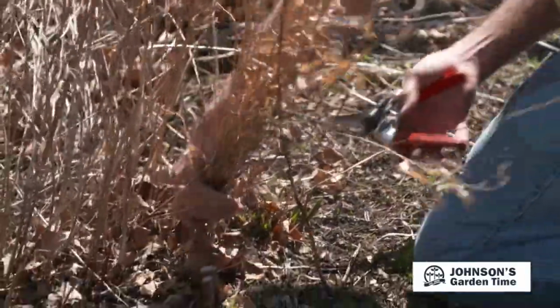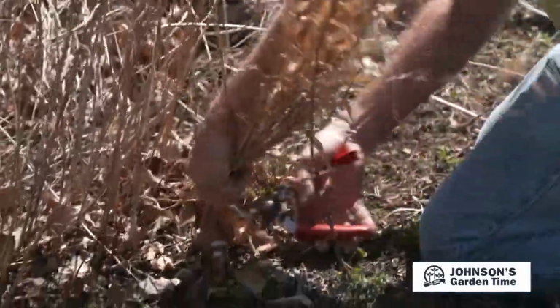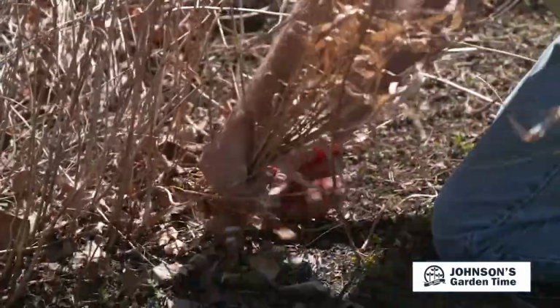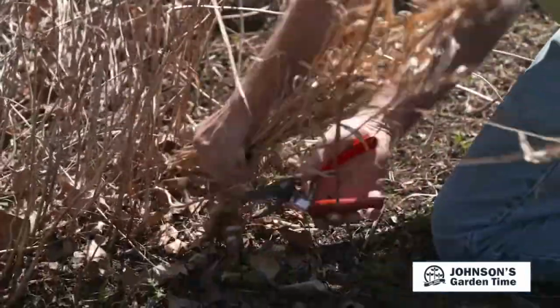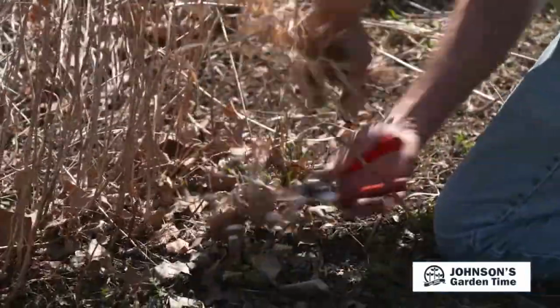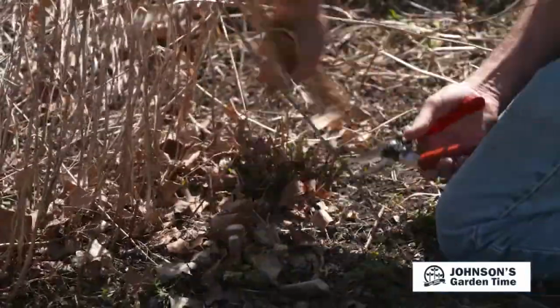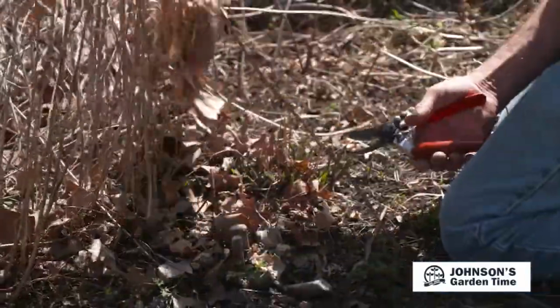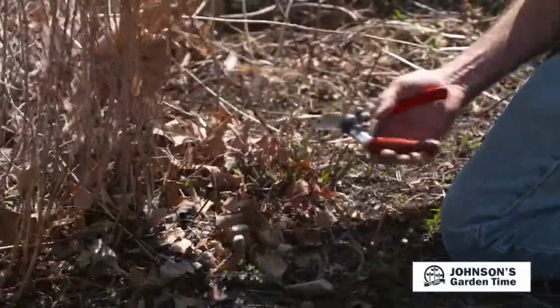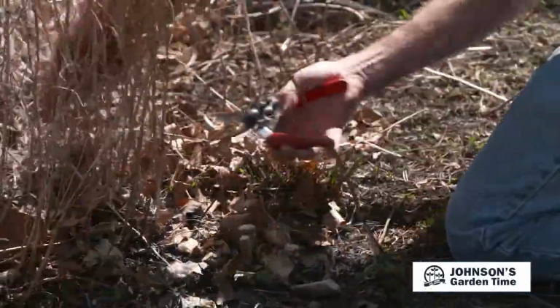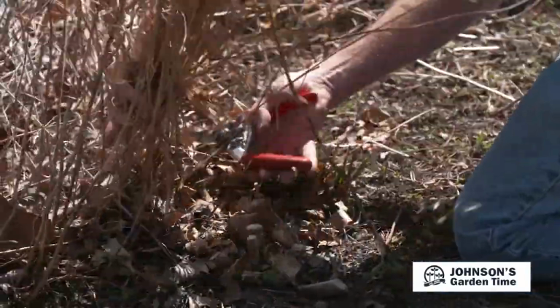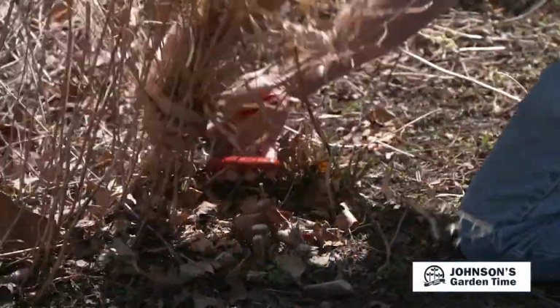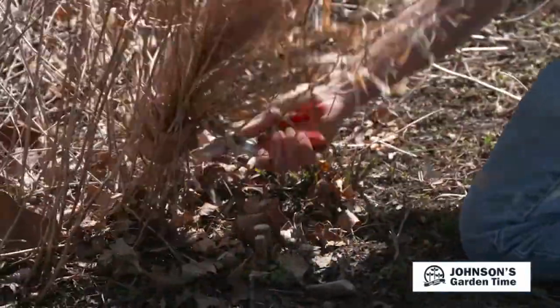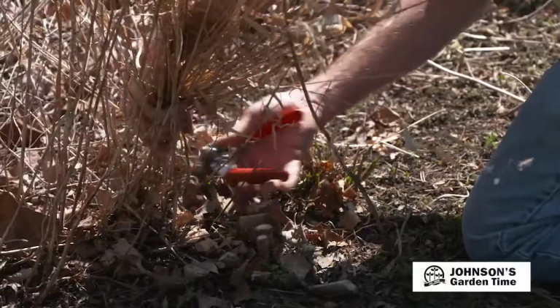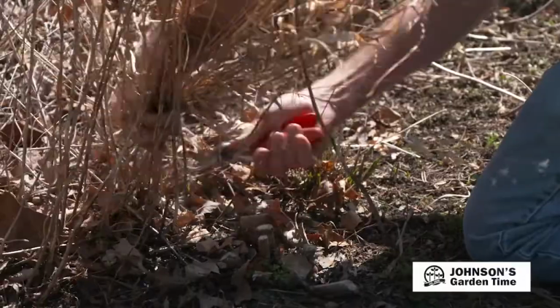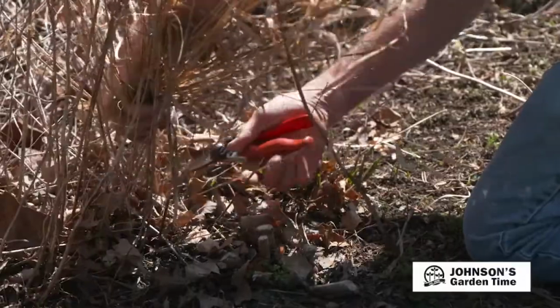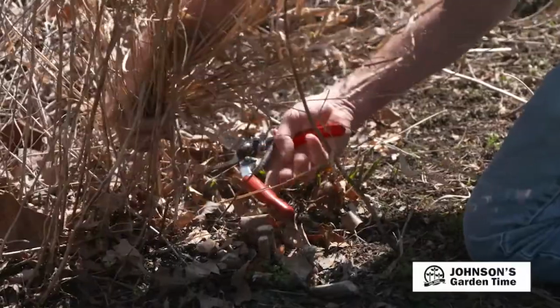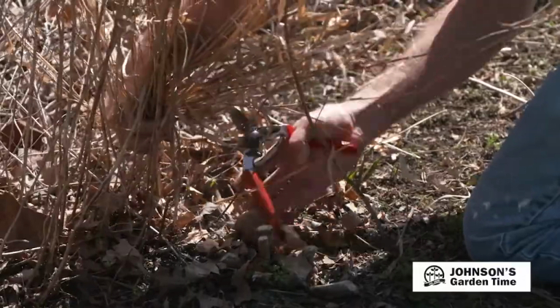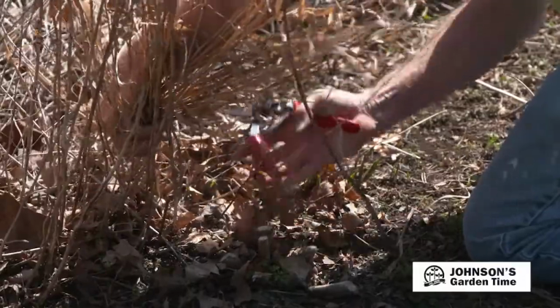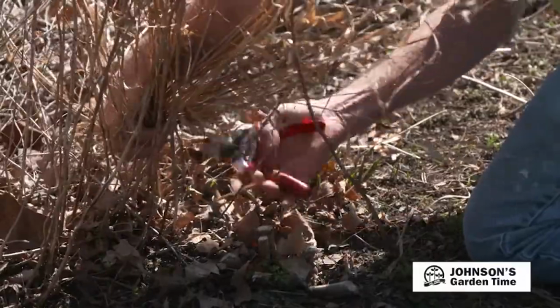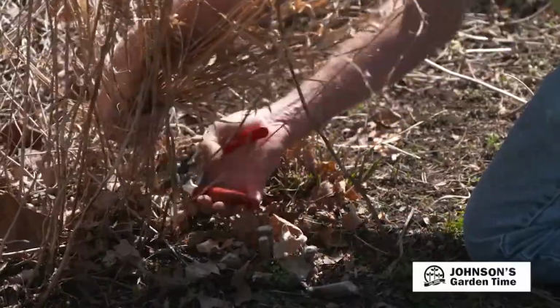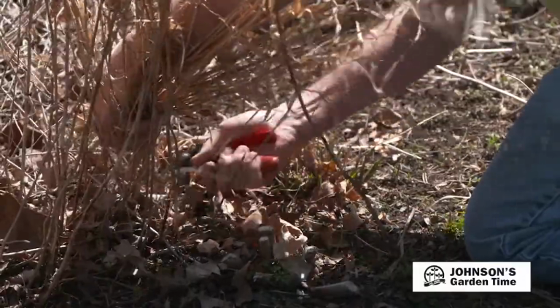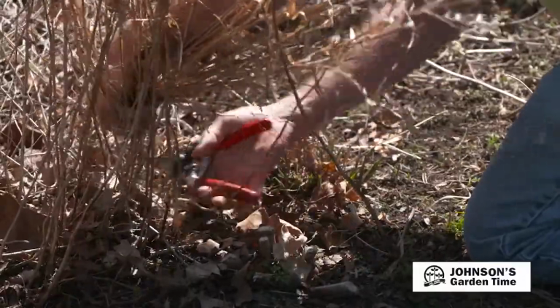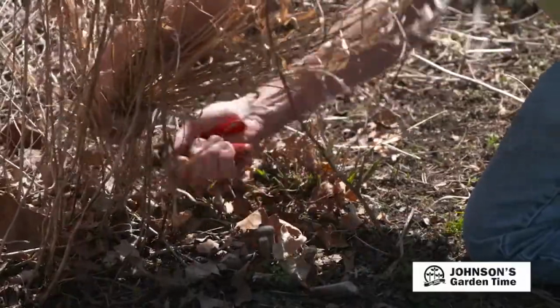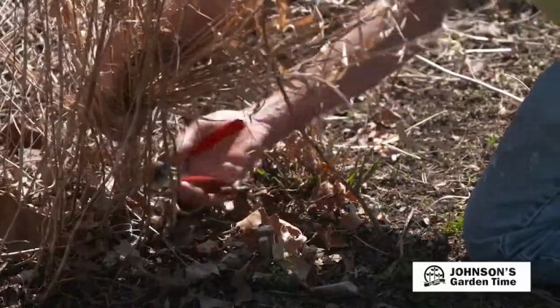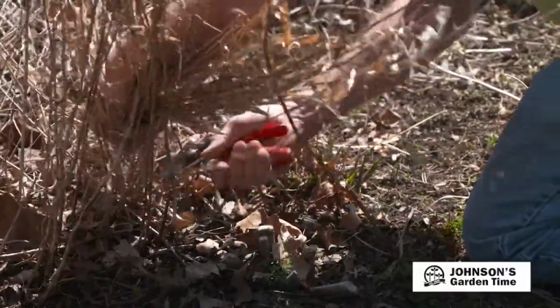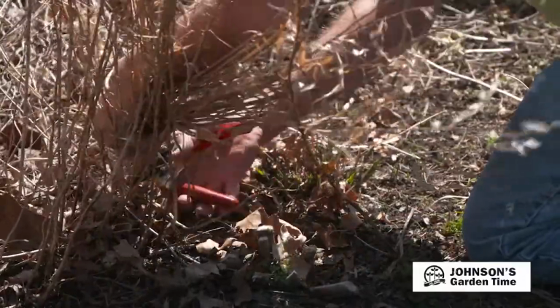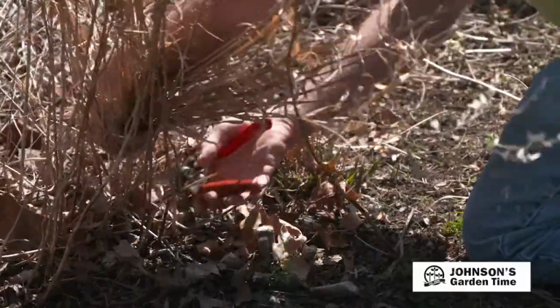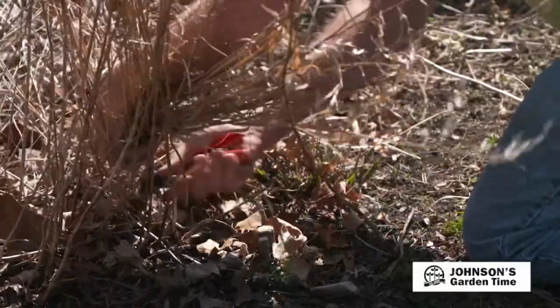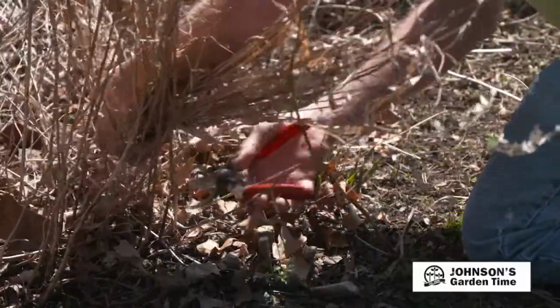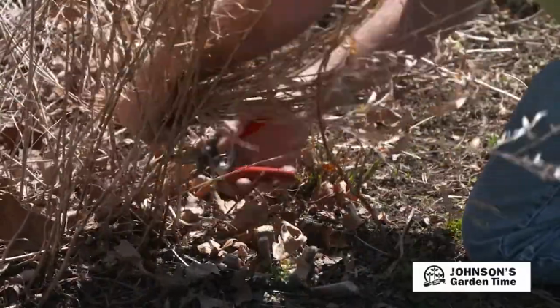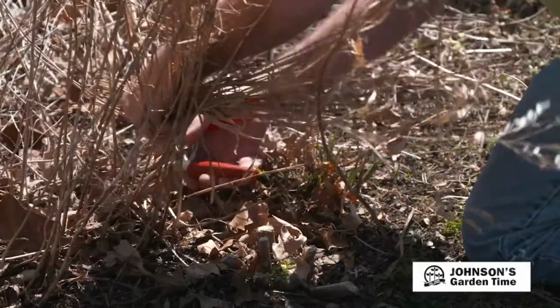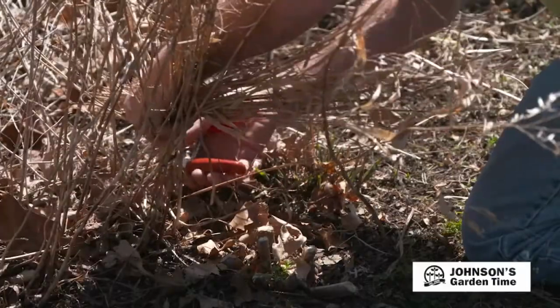We do recommend that people leave those leaves on the plants through the winter. It does help with some moisture retention through the winter months, and then you remove them this time of year.